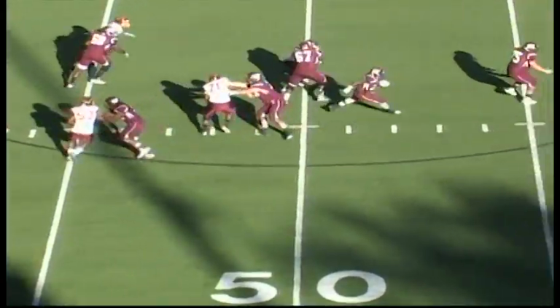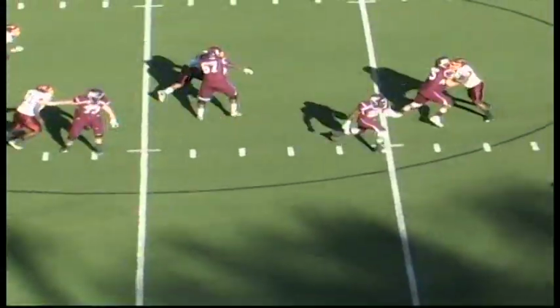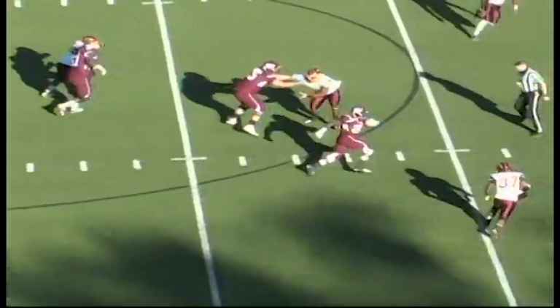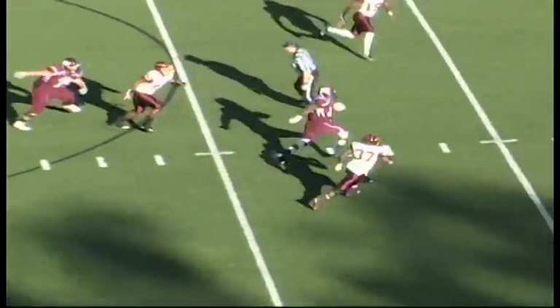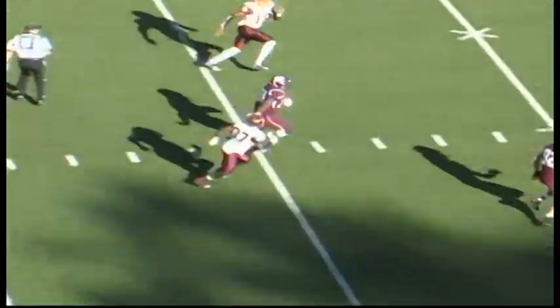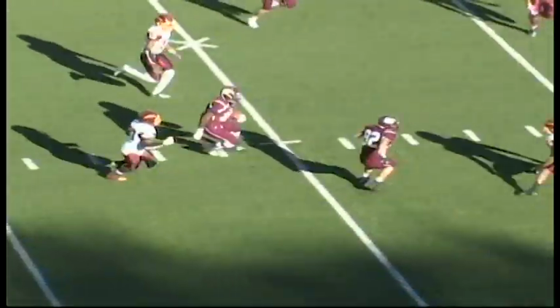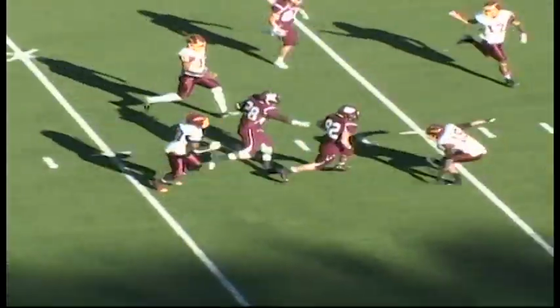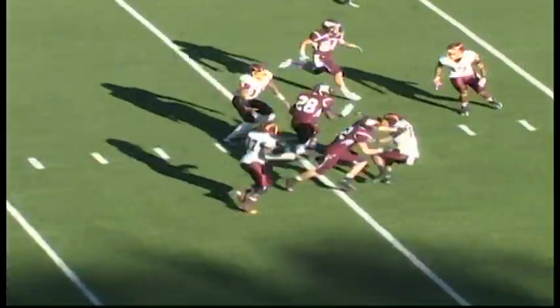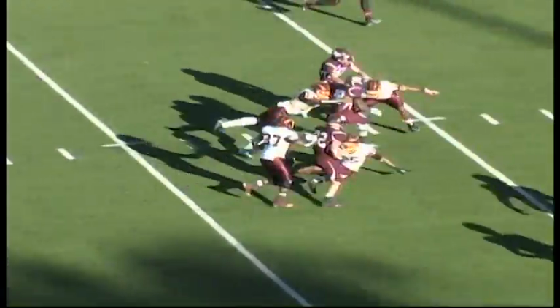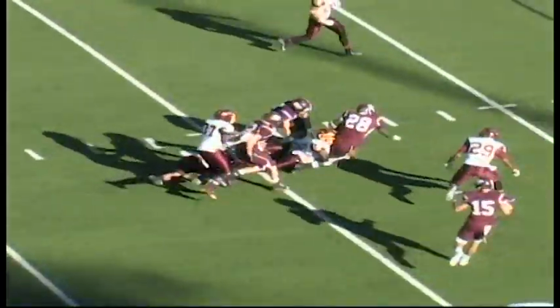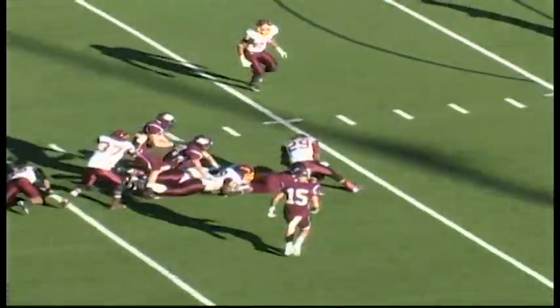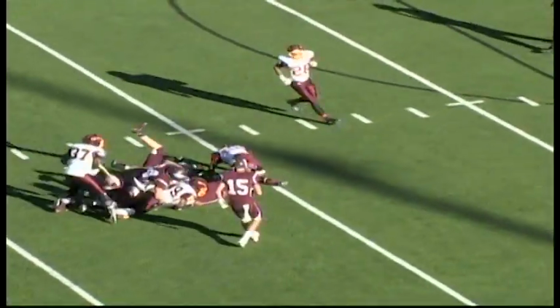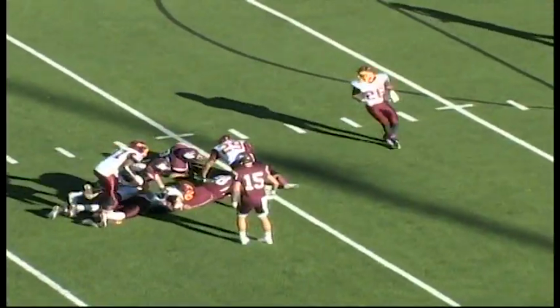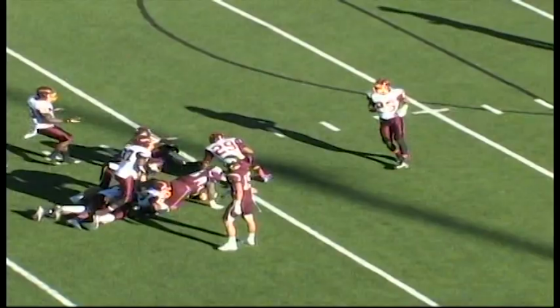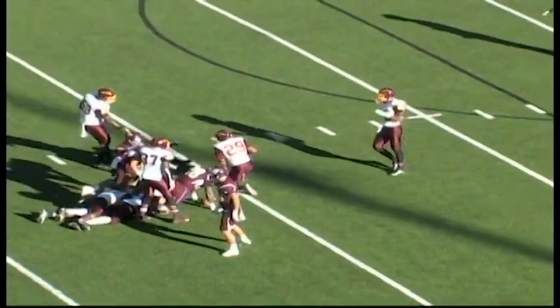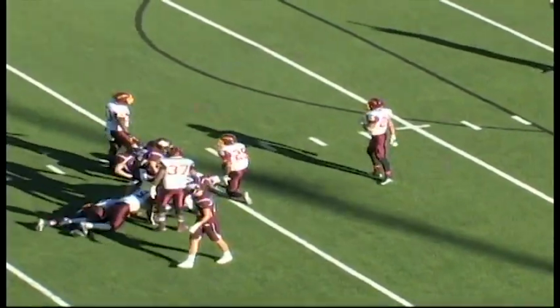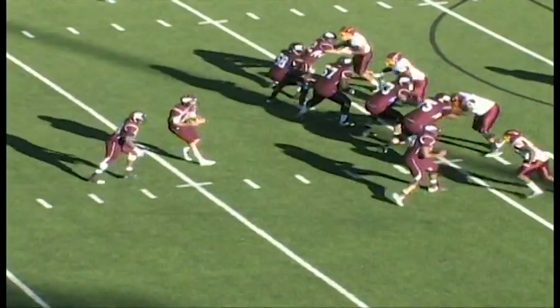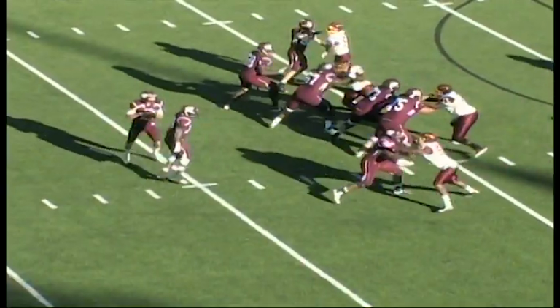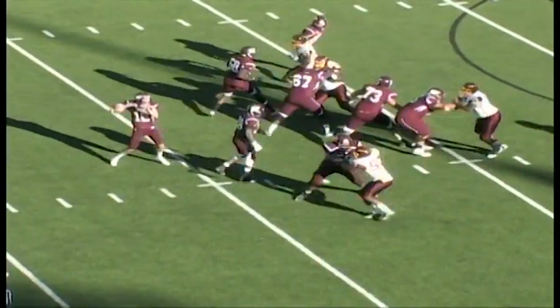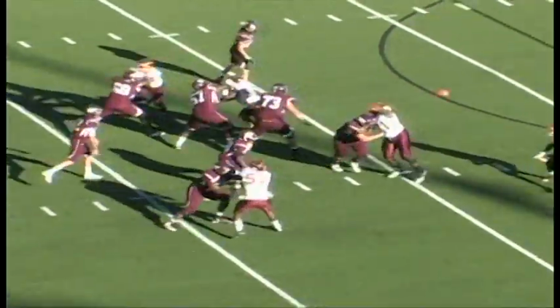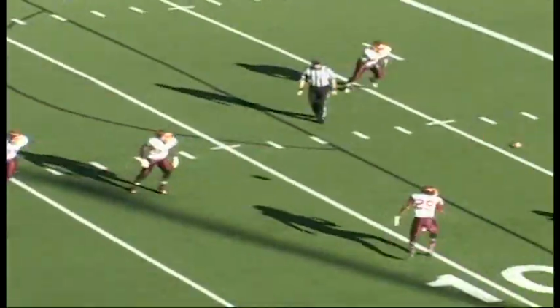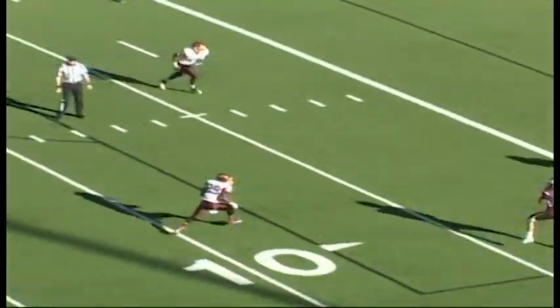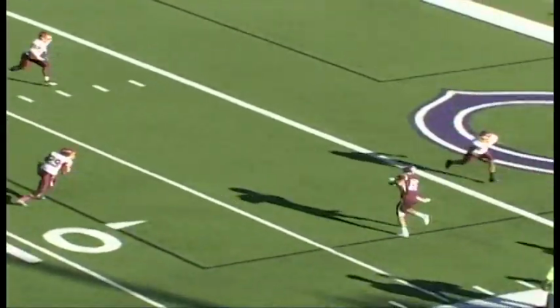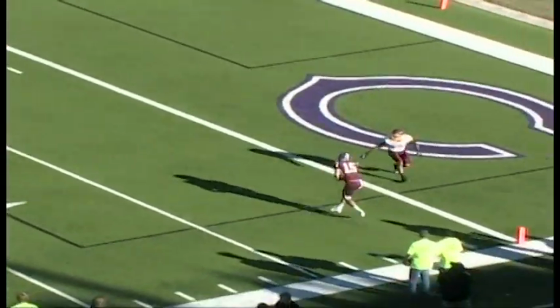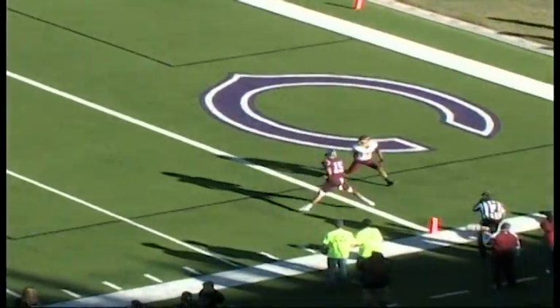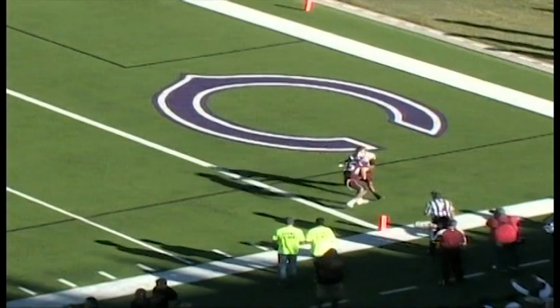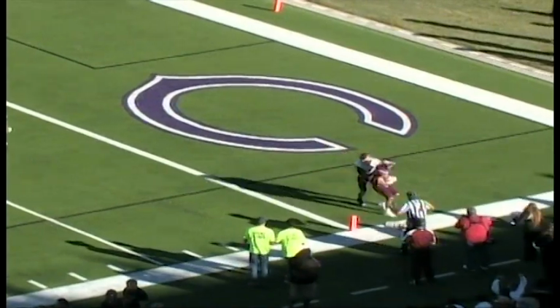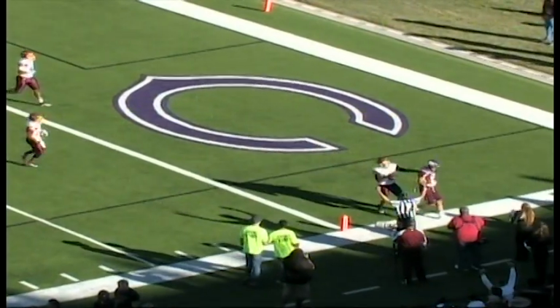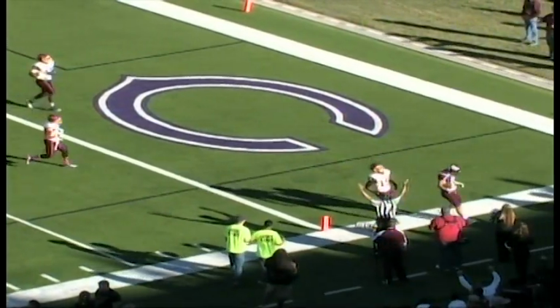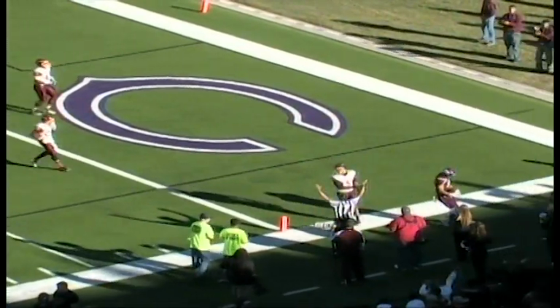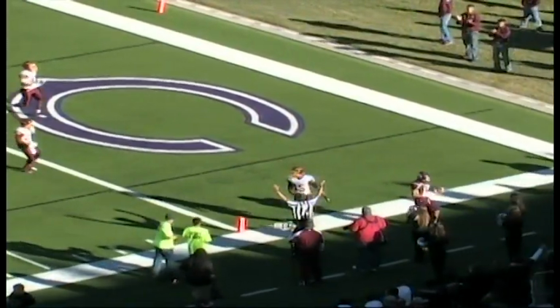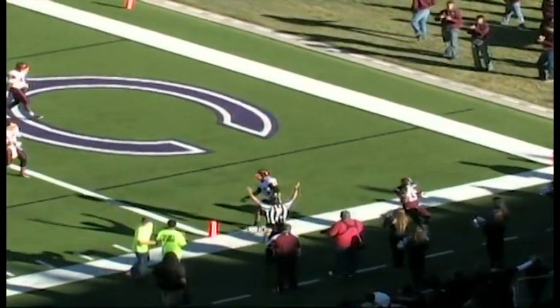Handoff on a draw — wide open — up the middle, across the 40, across the 30, across the 20. Slot to the left. Lee Hockey's going to throw. He's got Hudson inside the five. Hudson across the goal line — that is another W.T. touchdown.